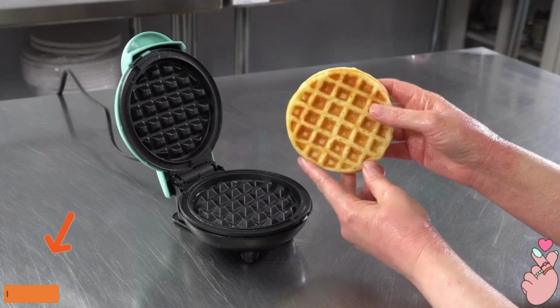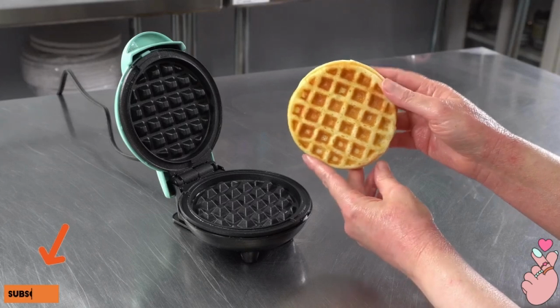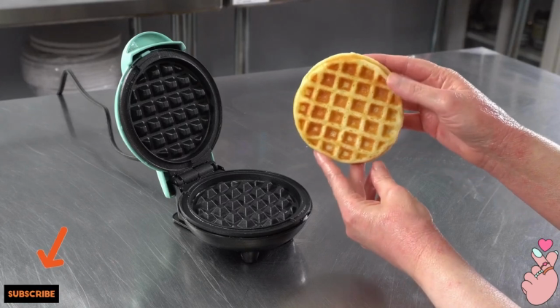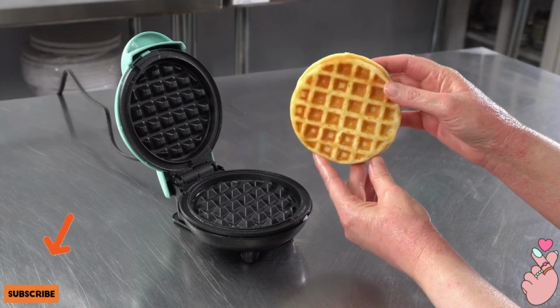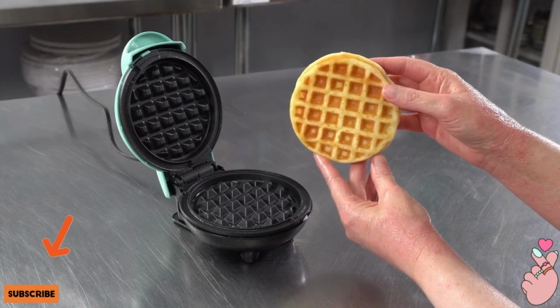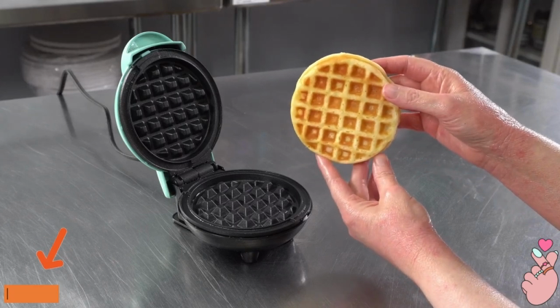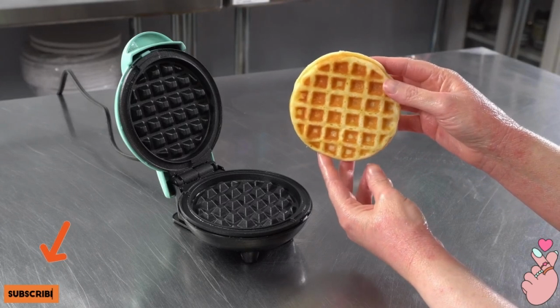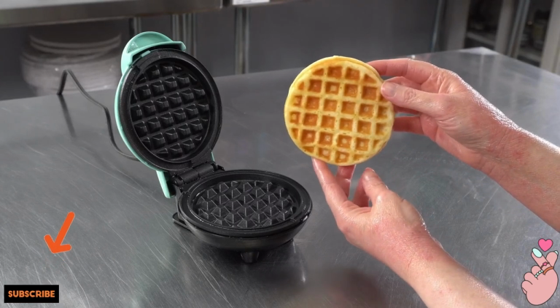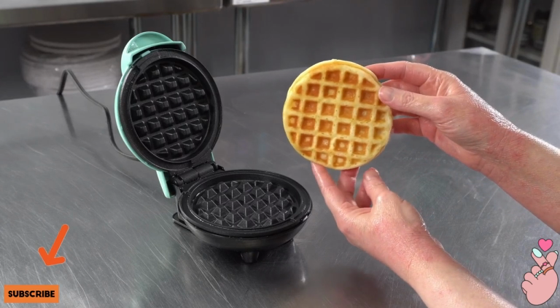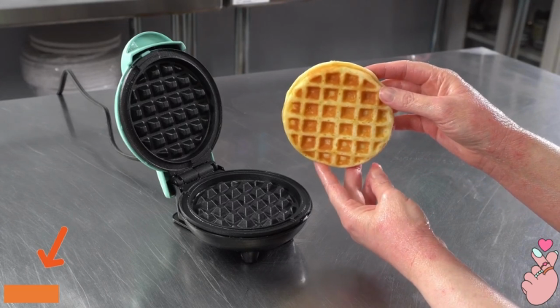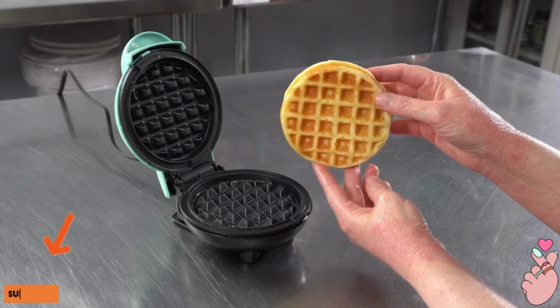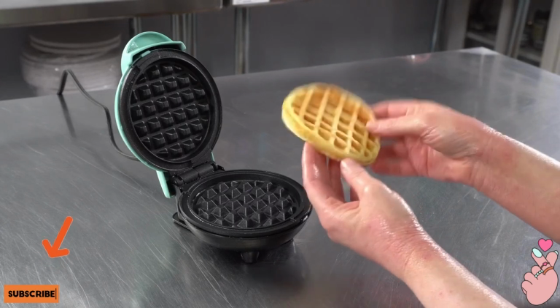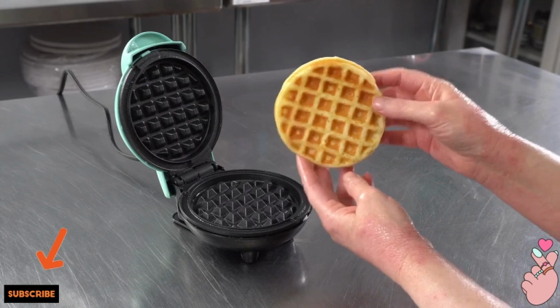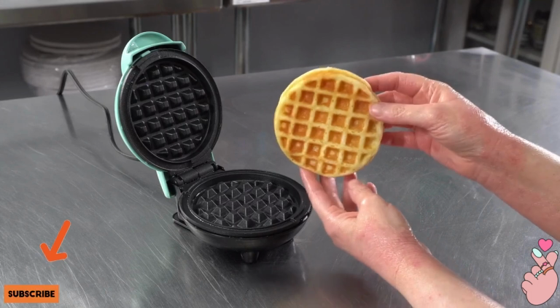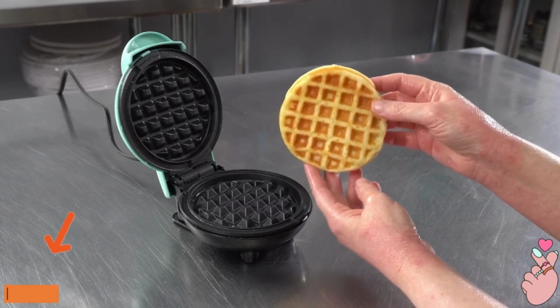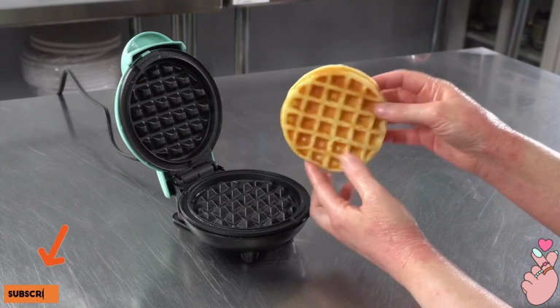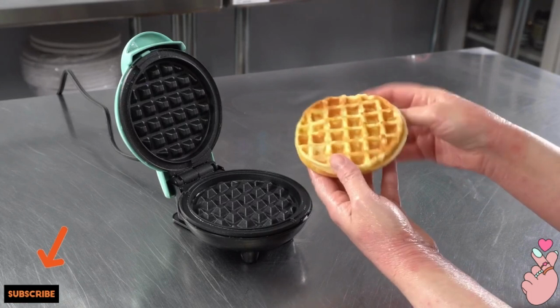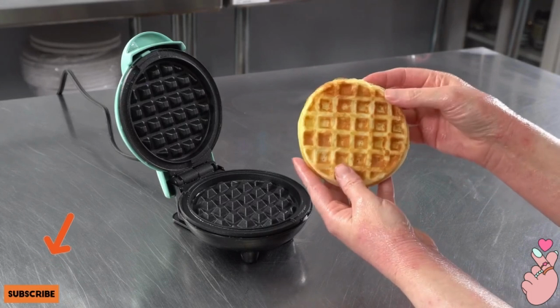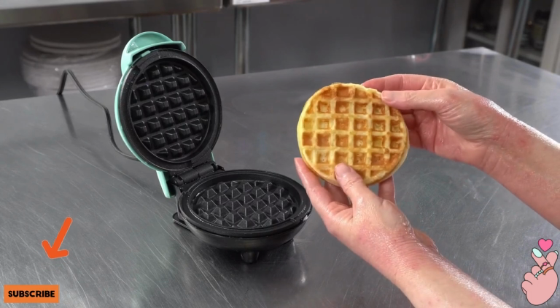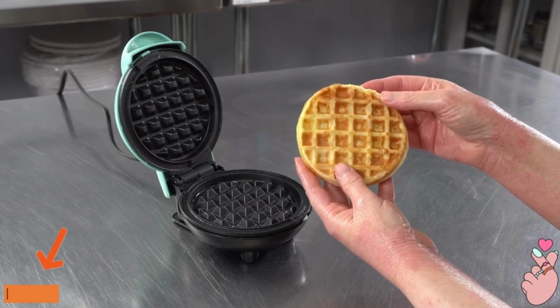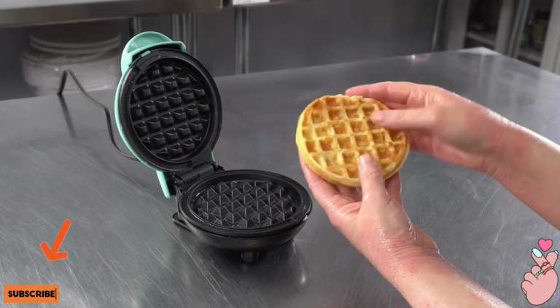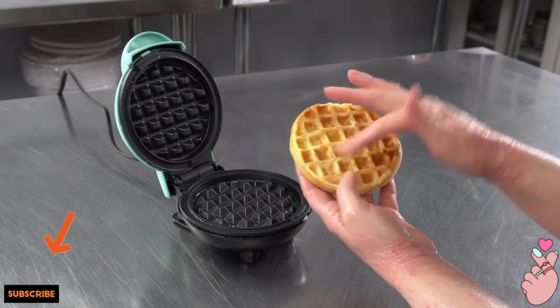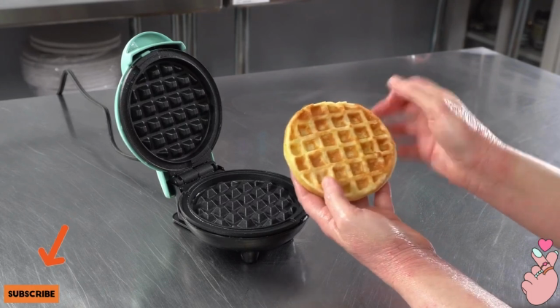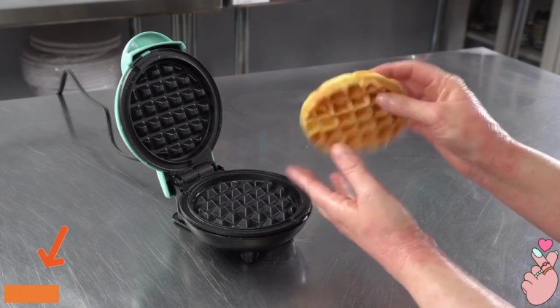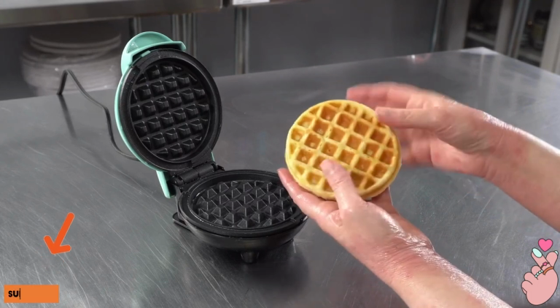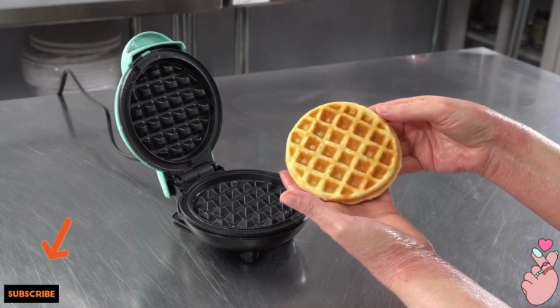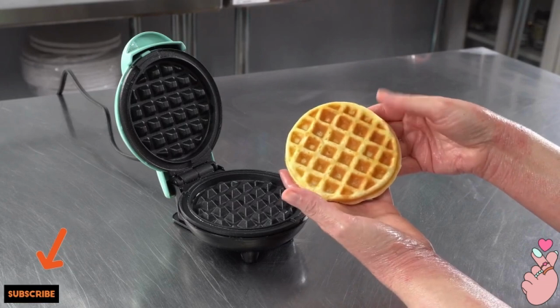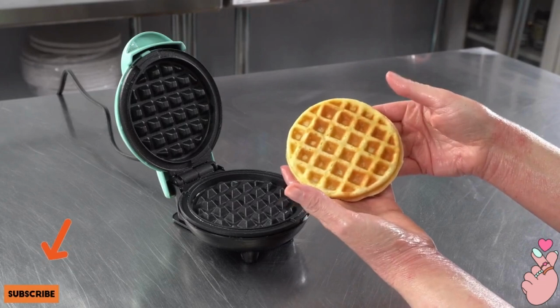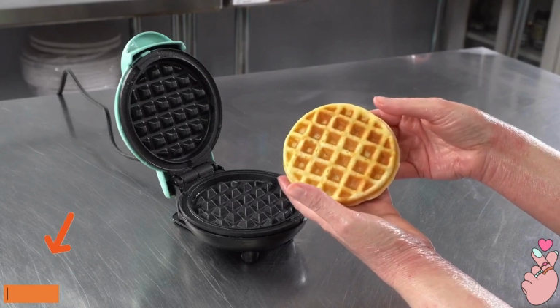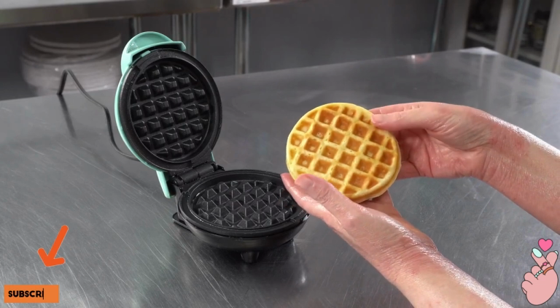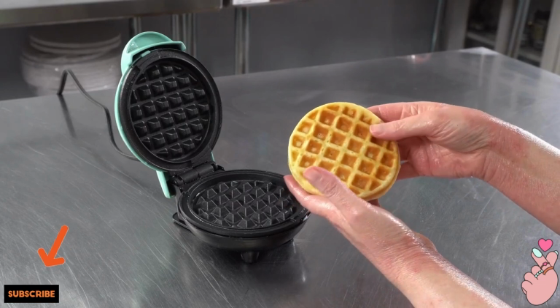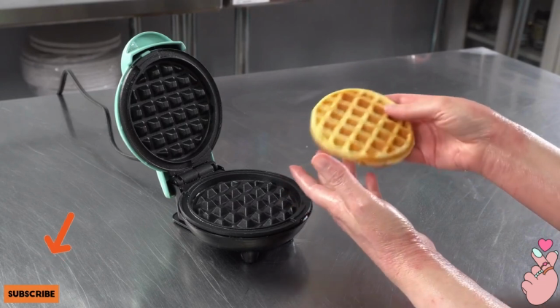In this video we are talking about our Dash Mini Waffle Maker and how much we love it. We just gave it a good test run and it performed really well. We got nice even heating on our waffles, and we just ate a whole bunch and we're super full.